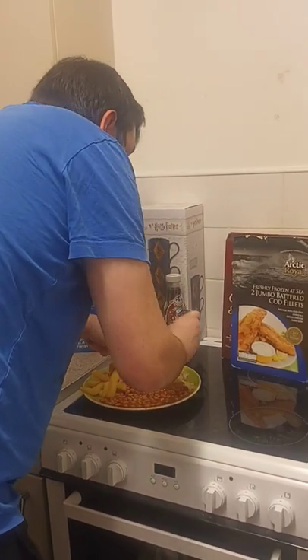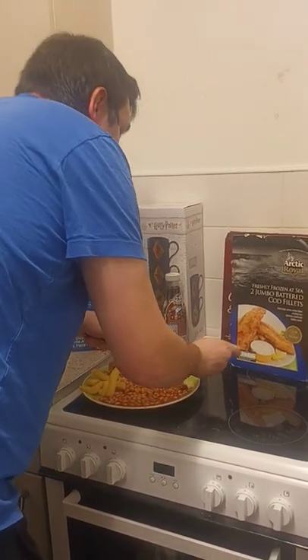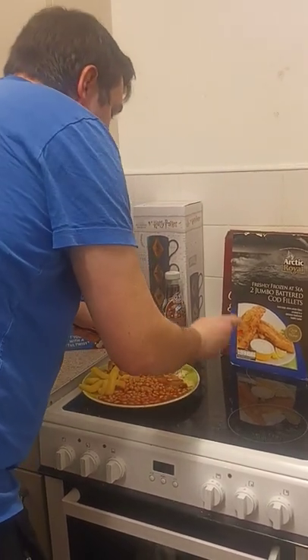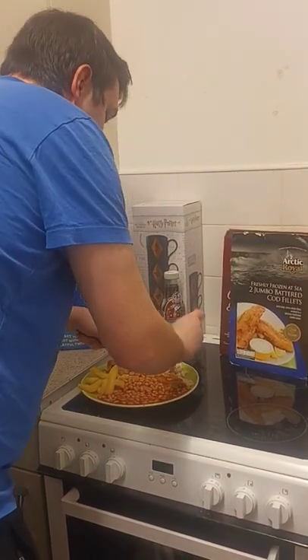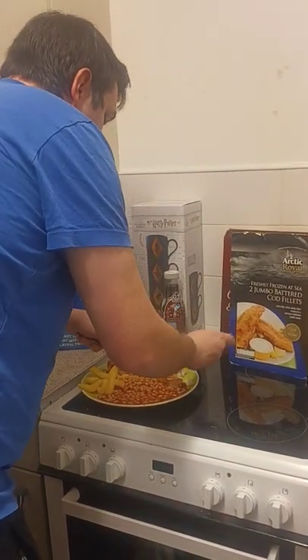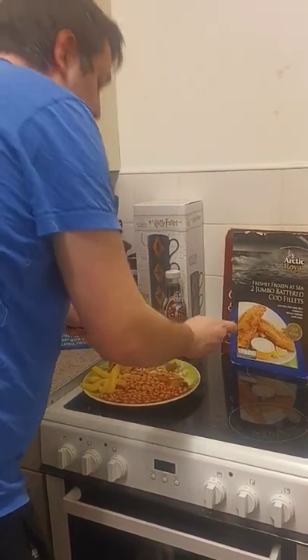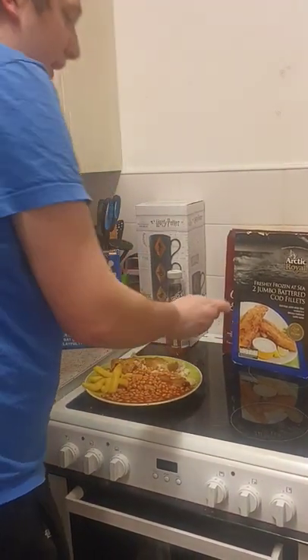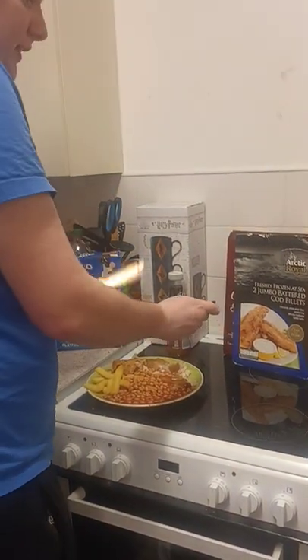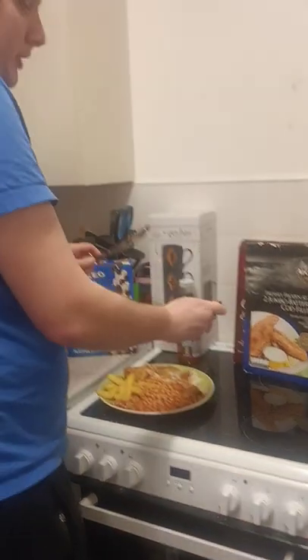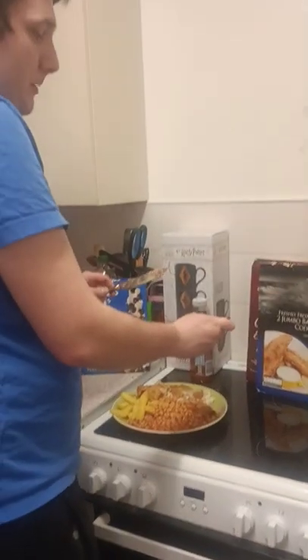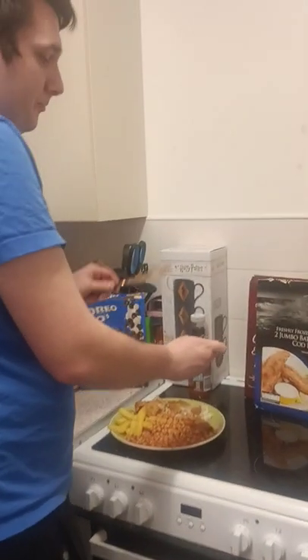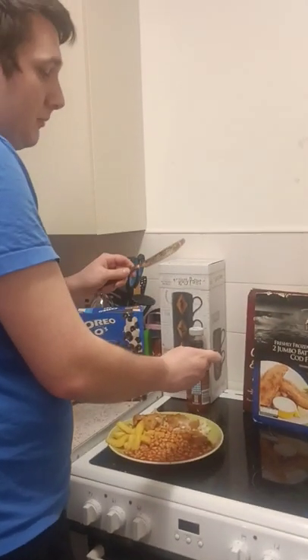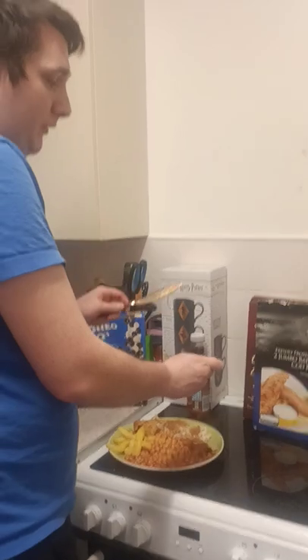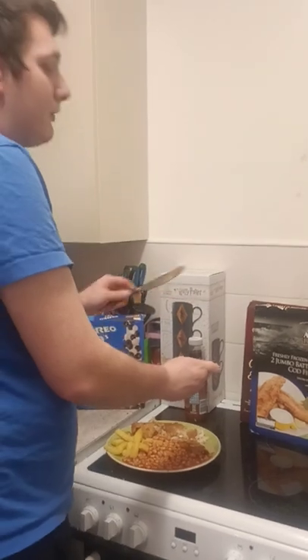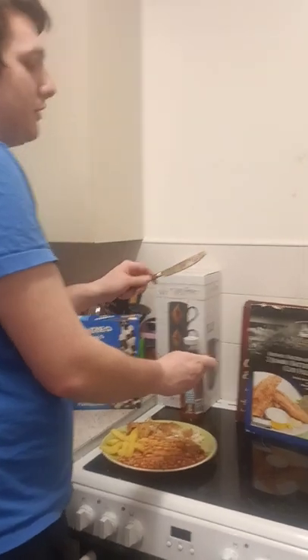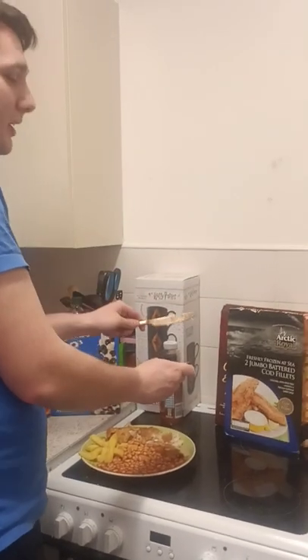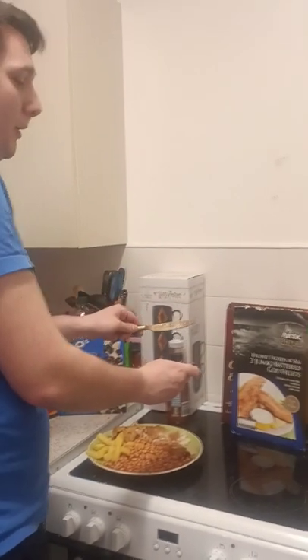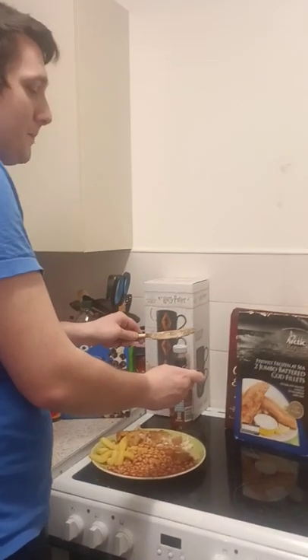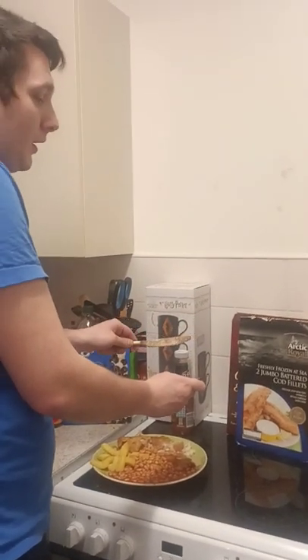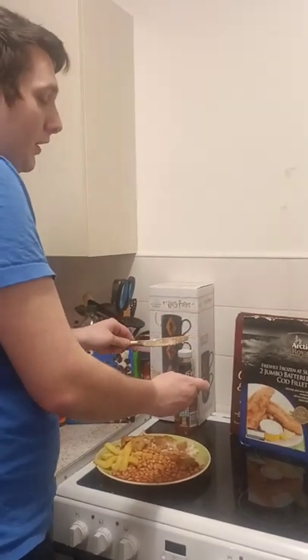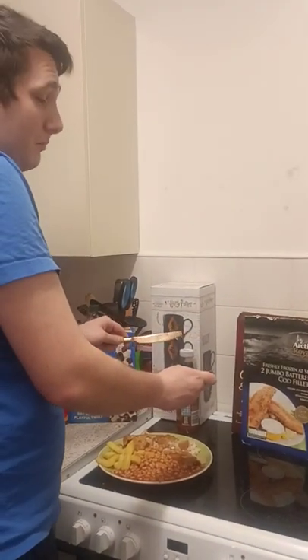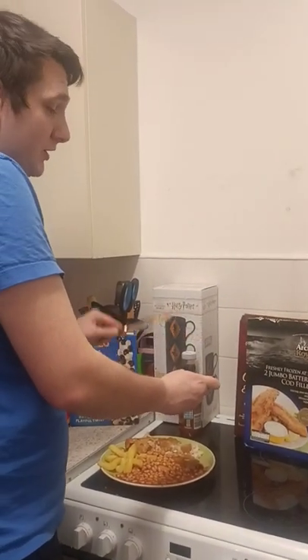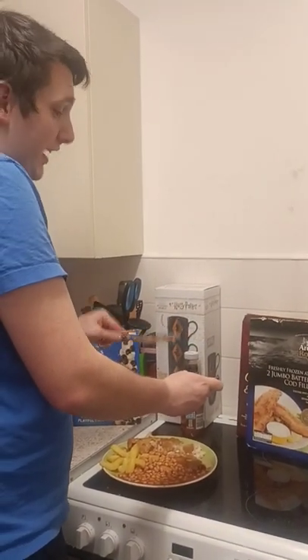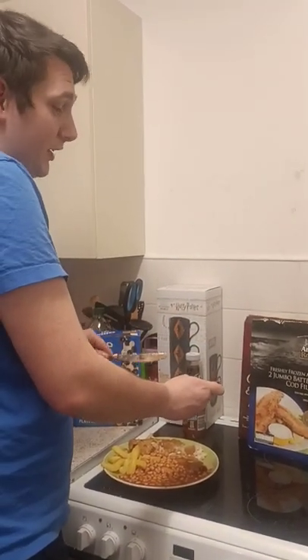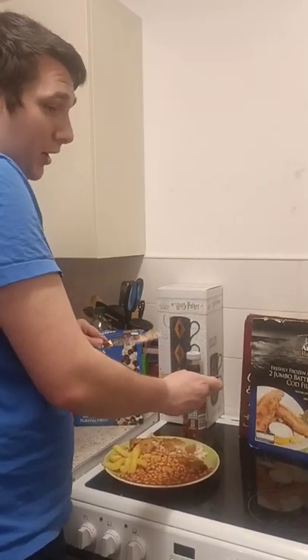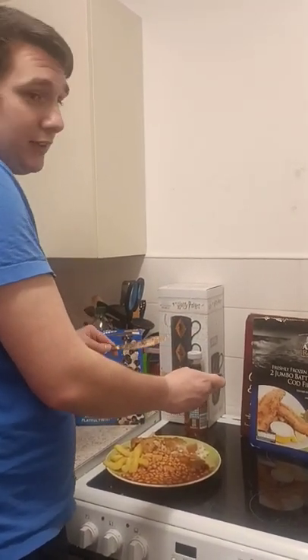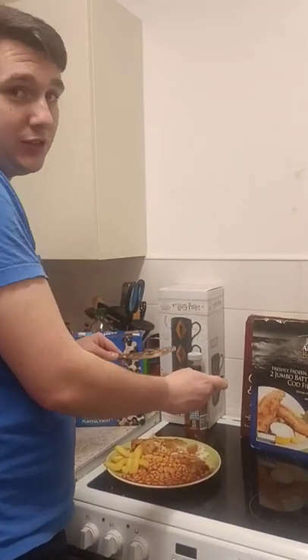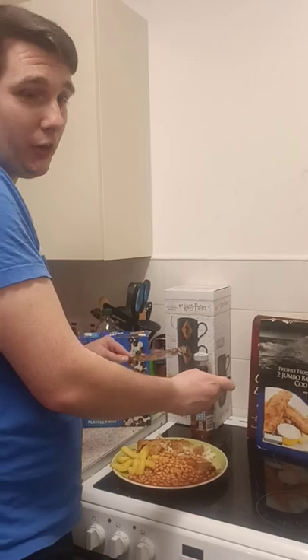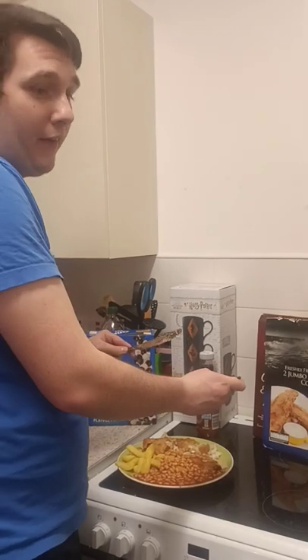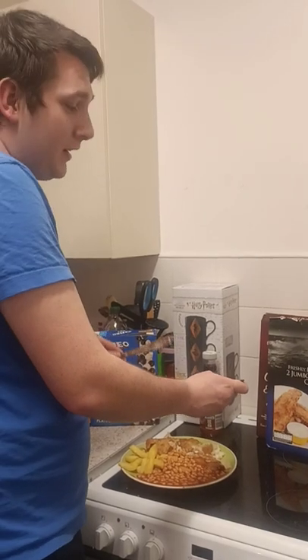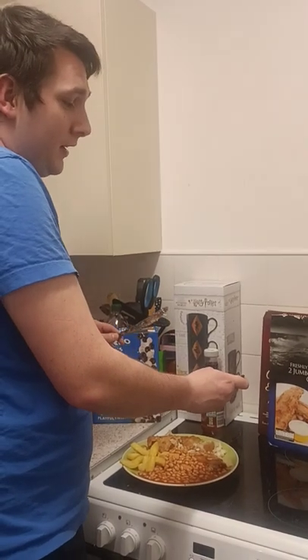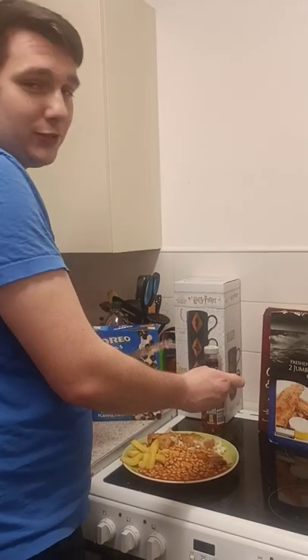The fish is incredible. The taste of it is double decent. But the false advertisement of it being Jumbo, it's going to downgrade. I'm going to have to give it a decent — I'm sorry. Thanks for watching.